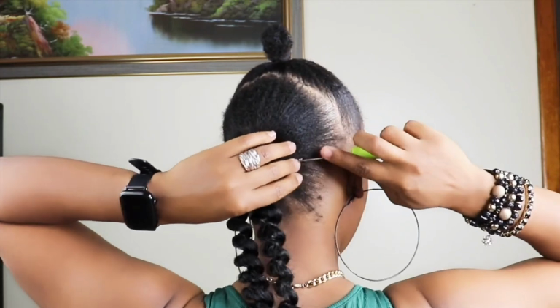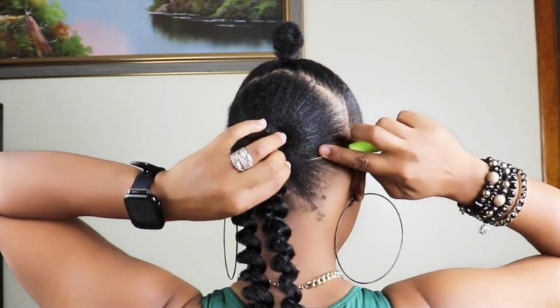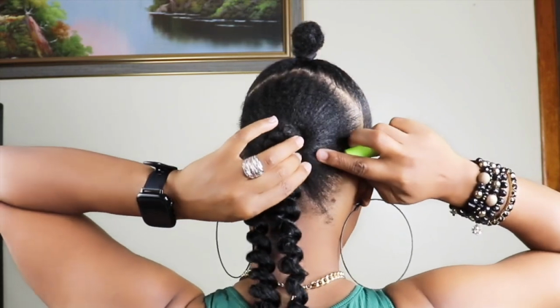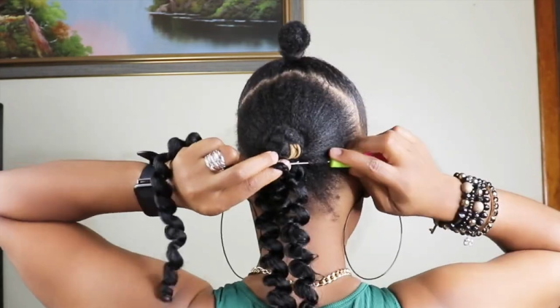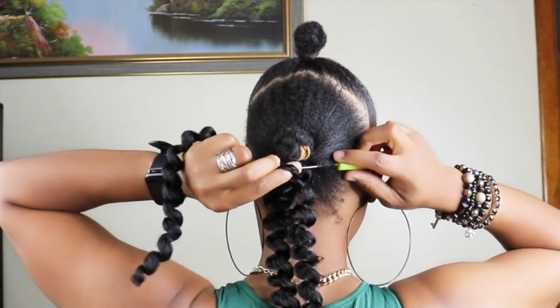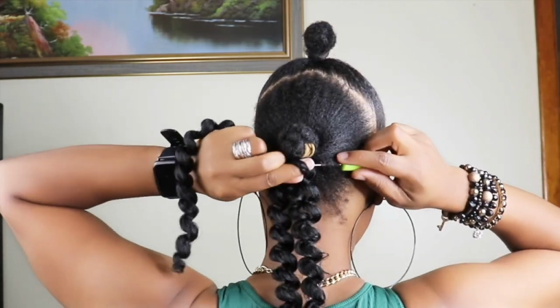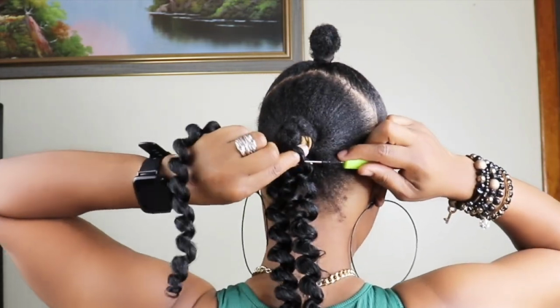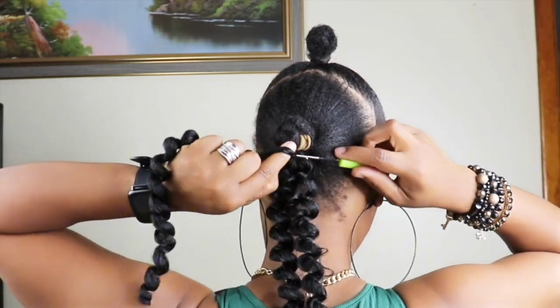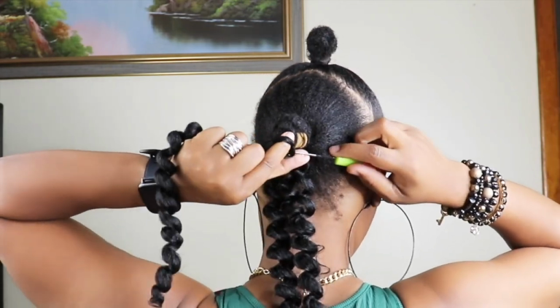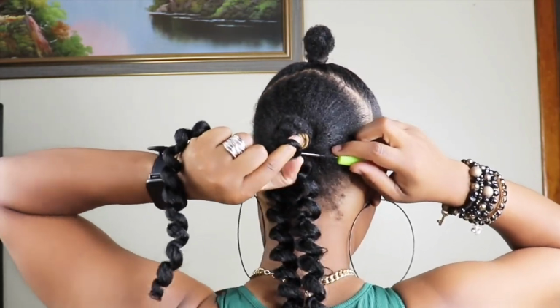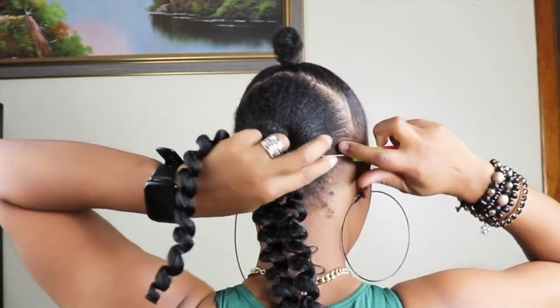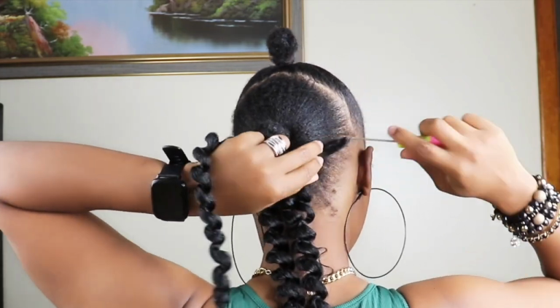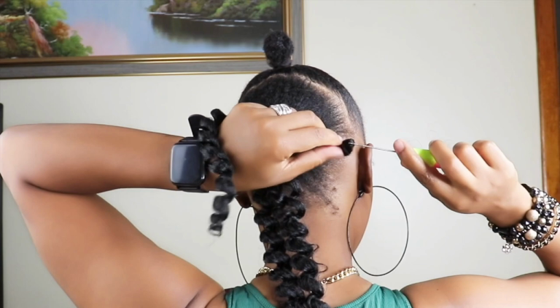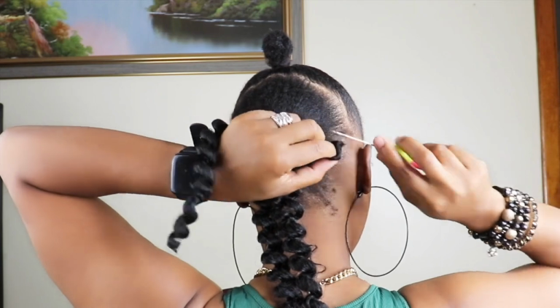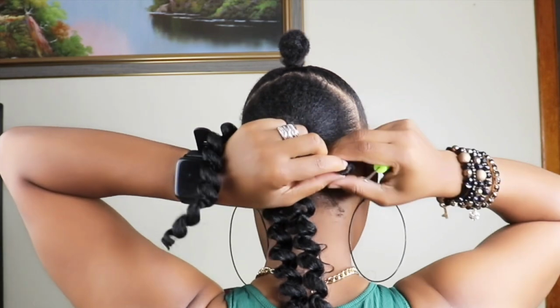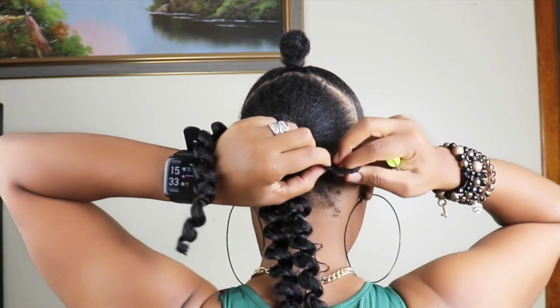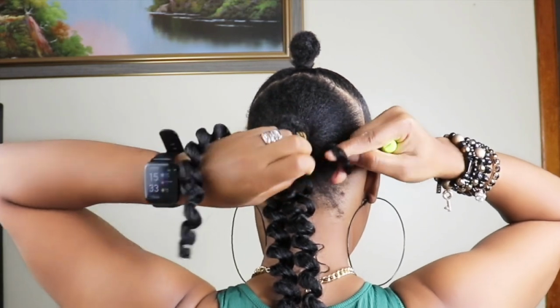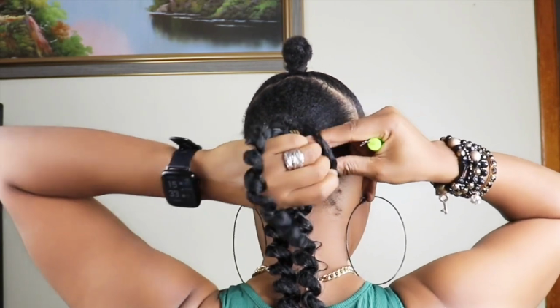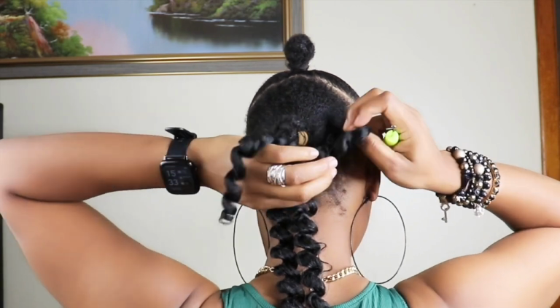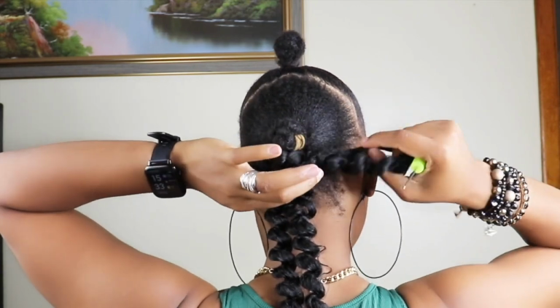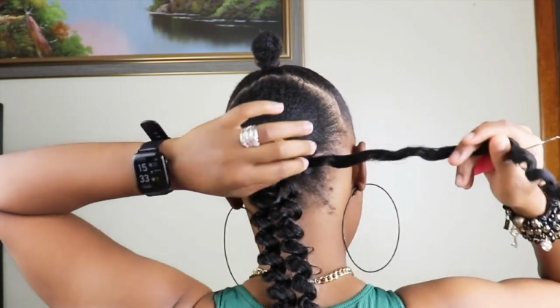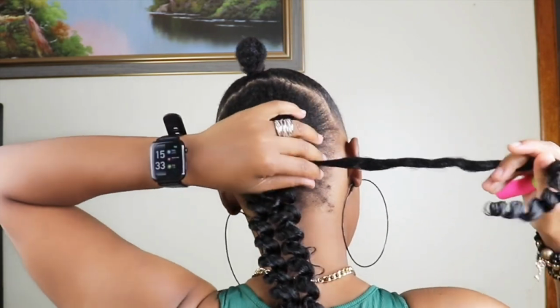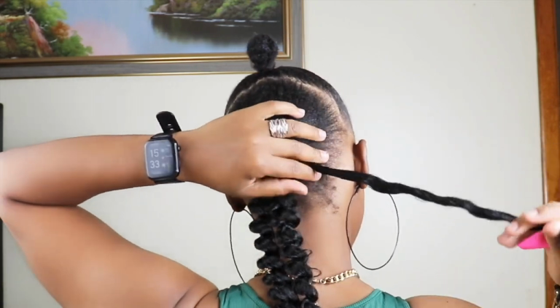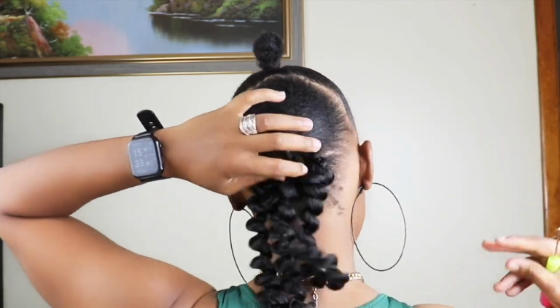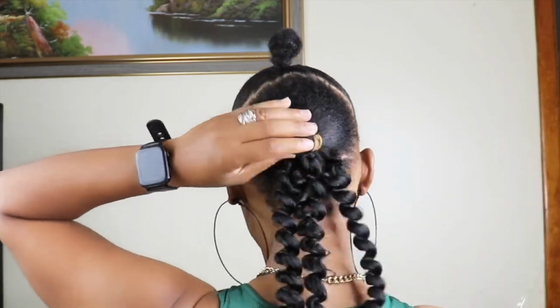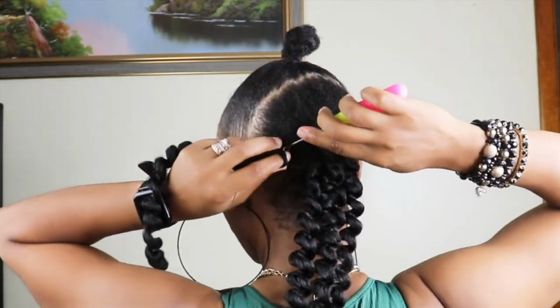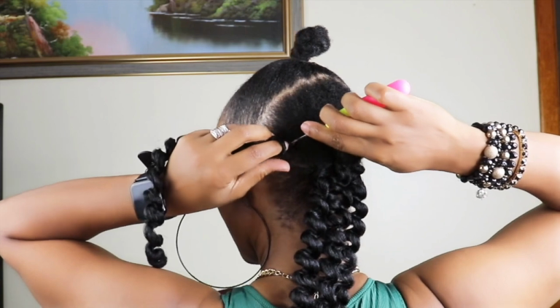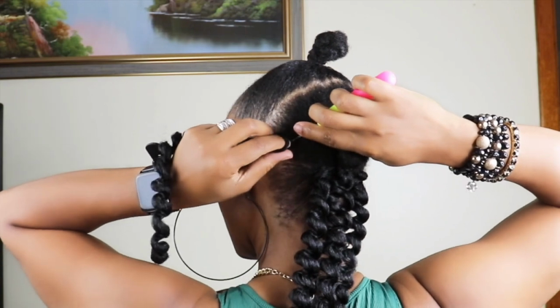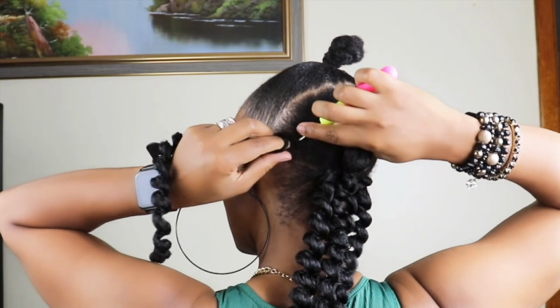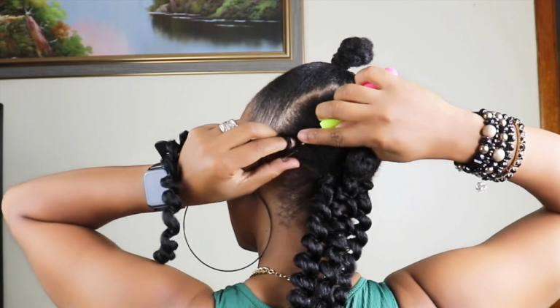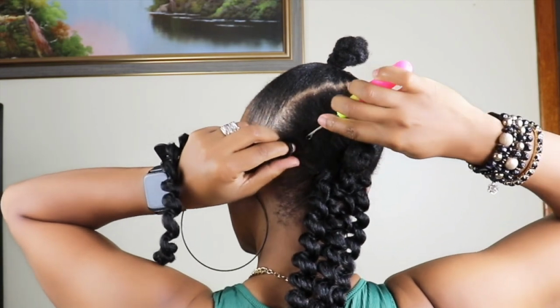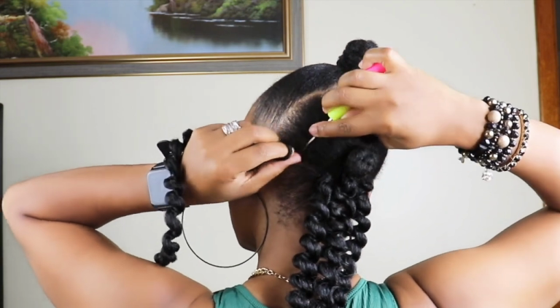I'll continue crocheting this way until I cover all of the back ponytail.